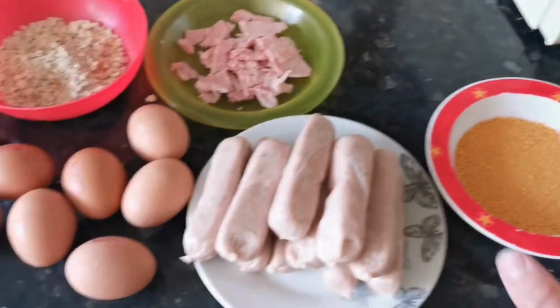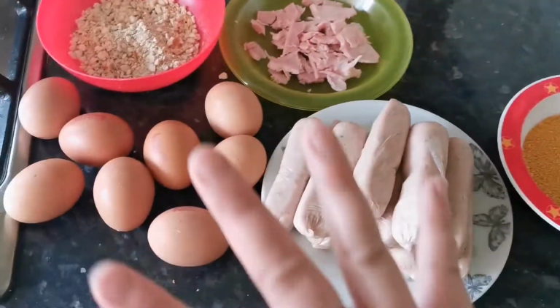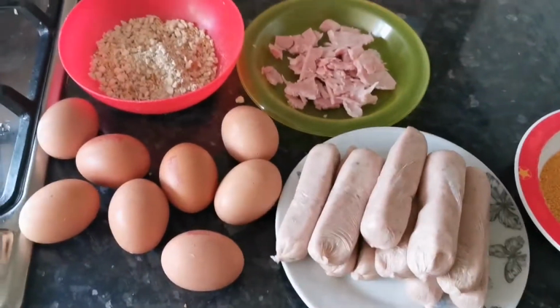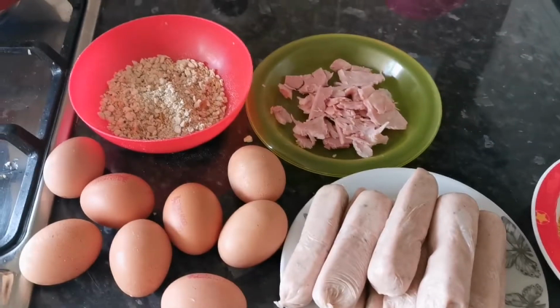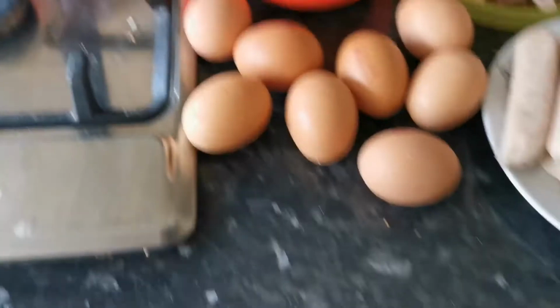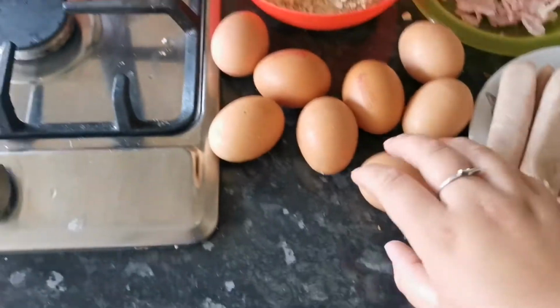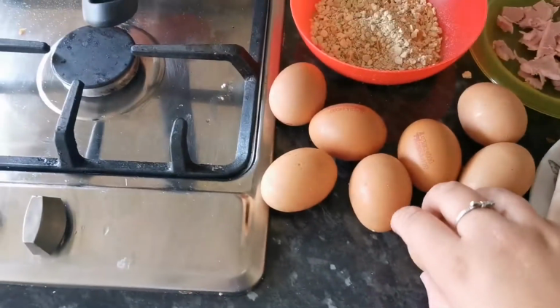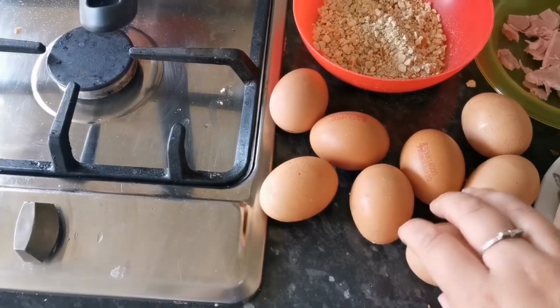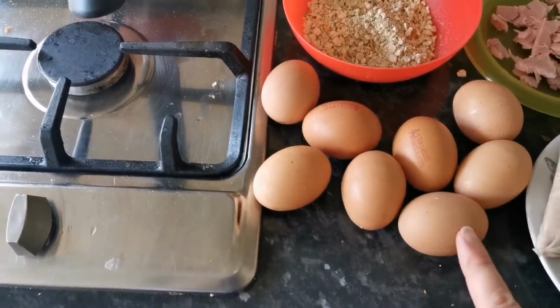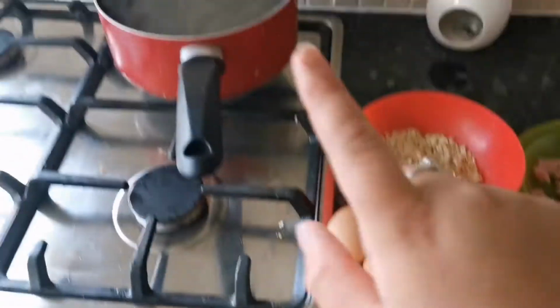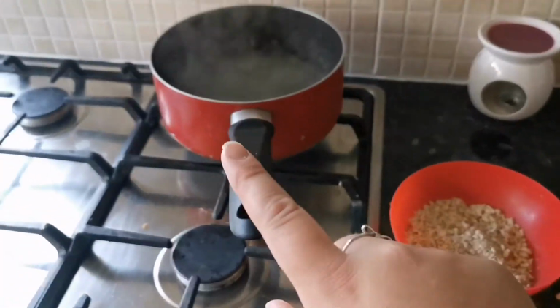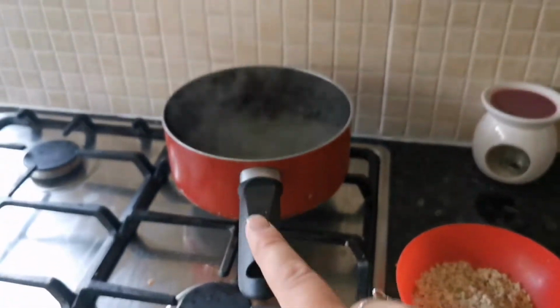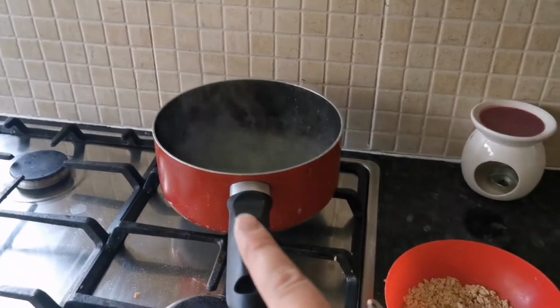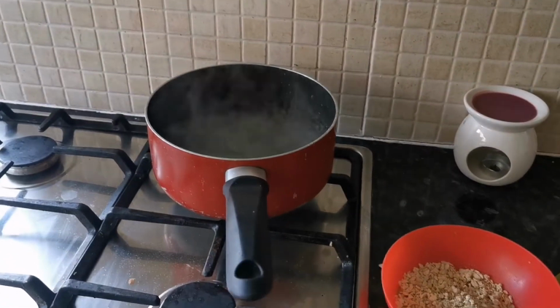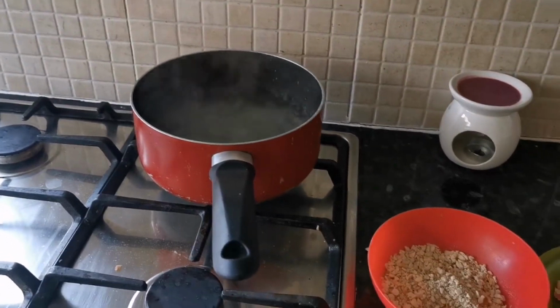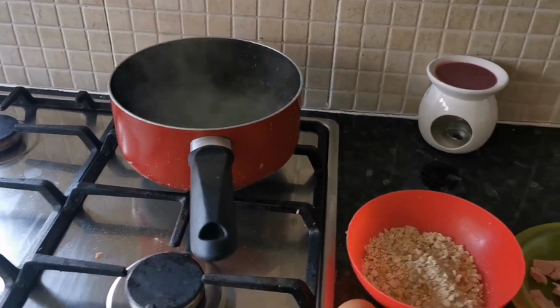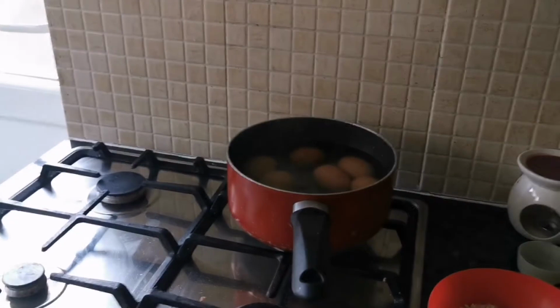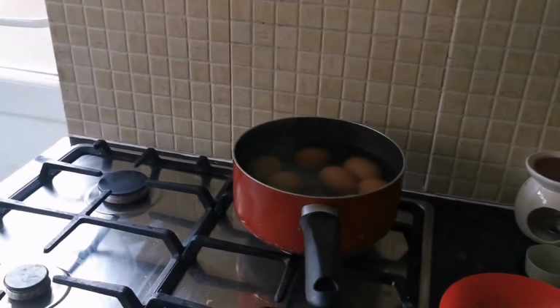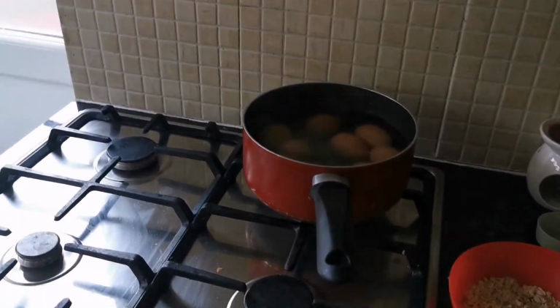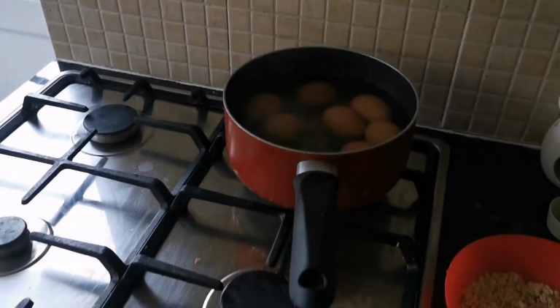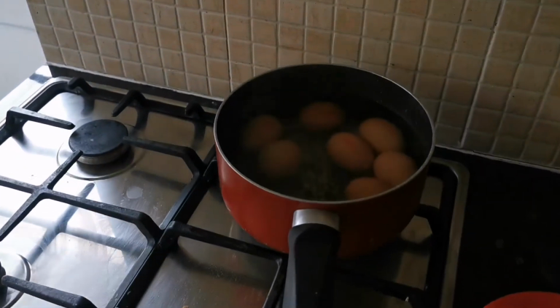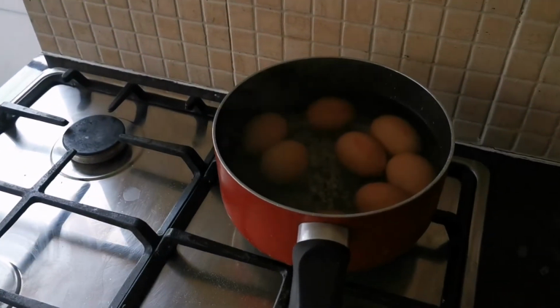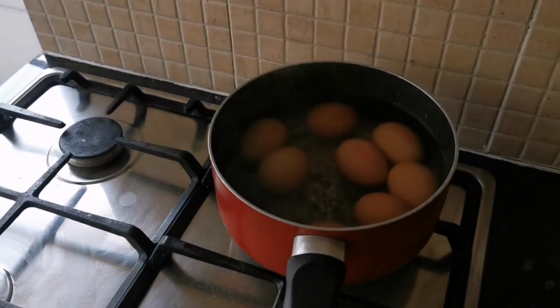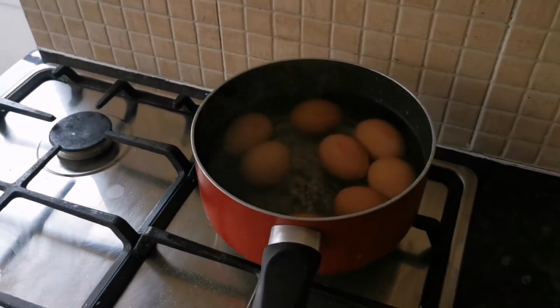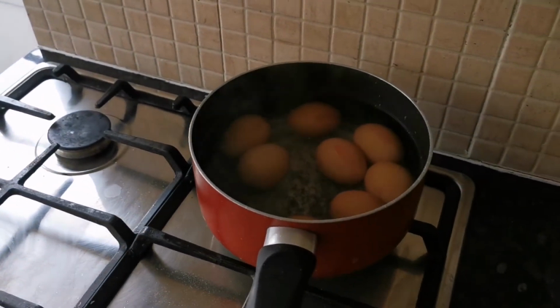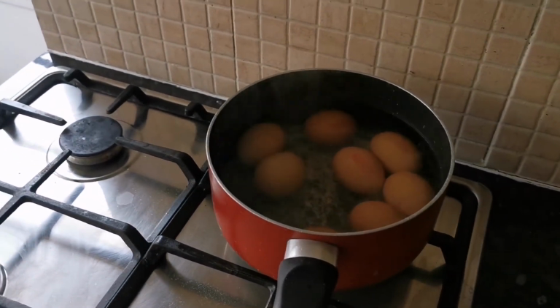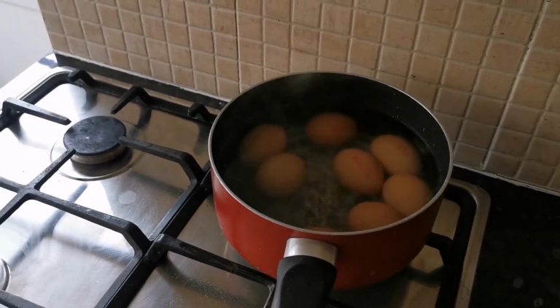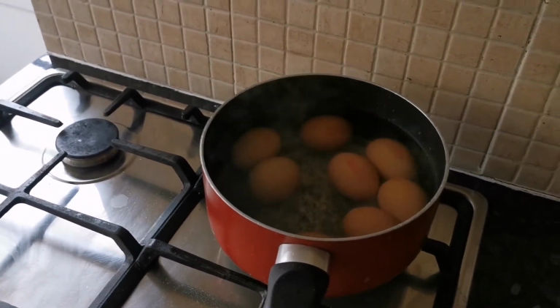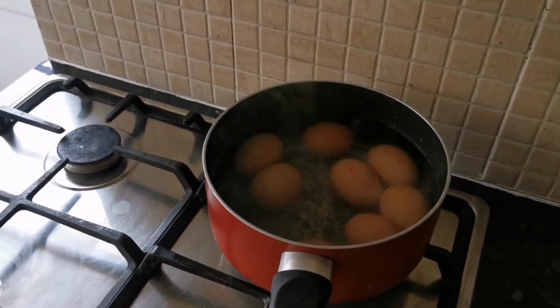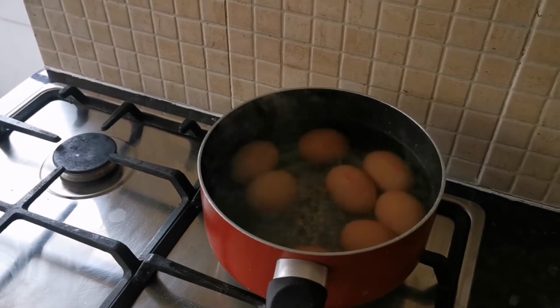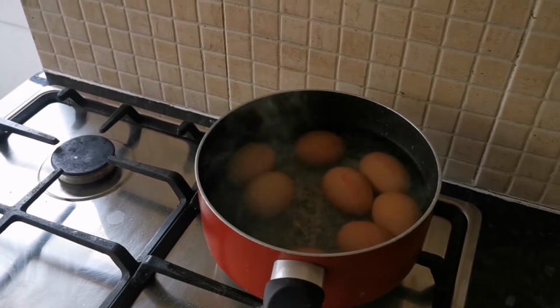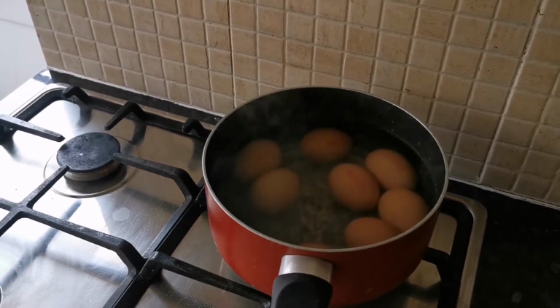This is everything you need. To start off with I'm going to put the eggs into the boiling water and then we're going to set the timer for seven and a half minutes.